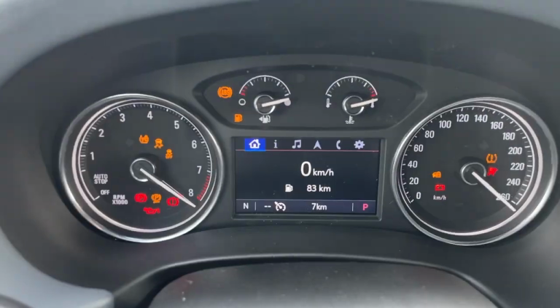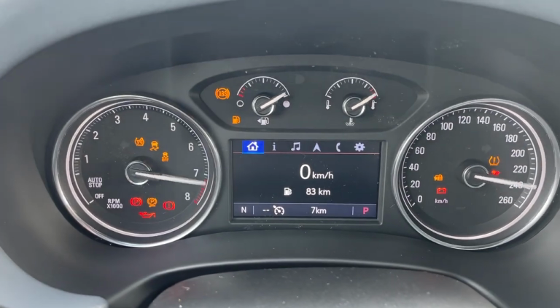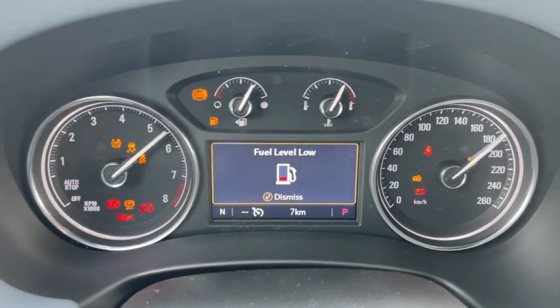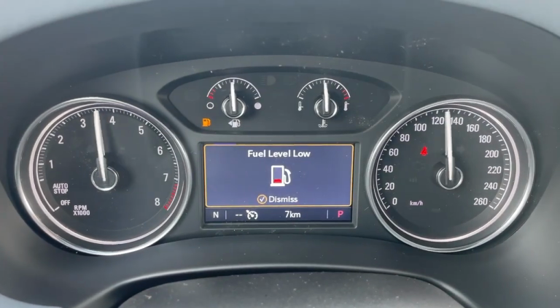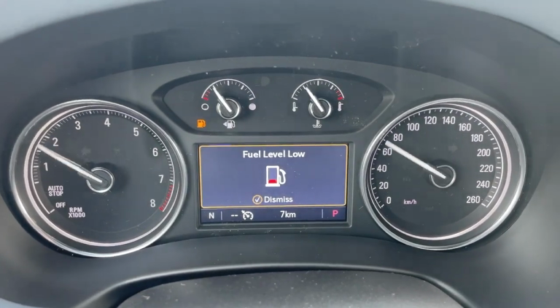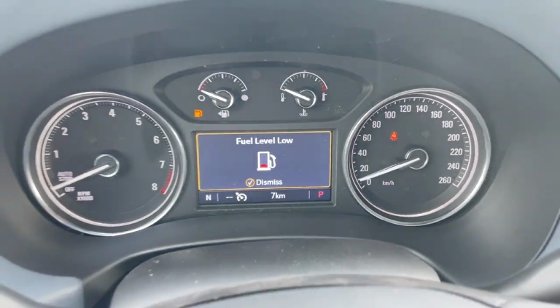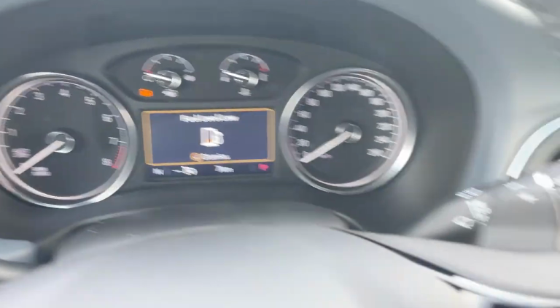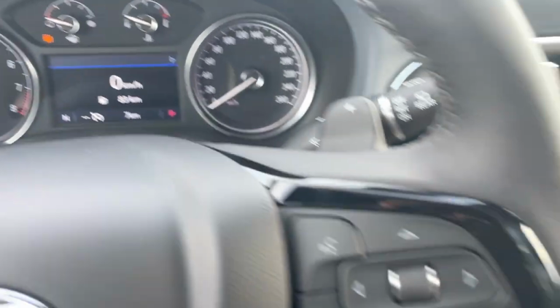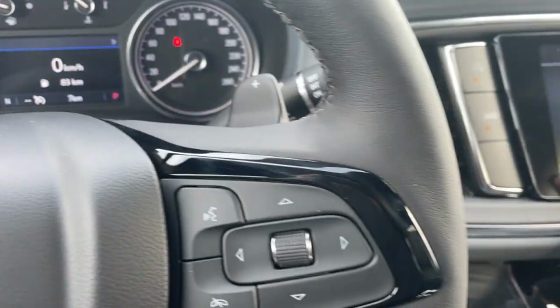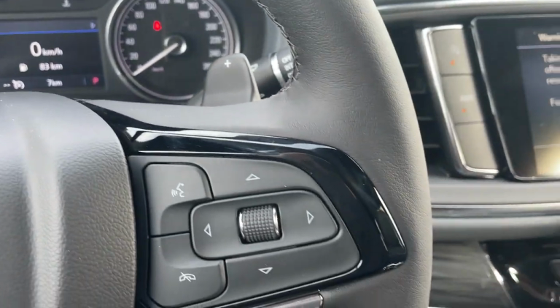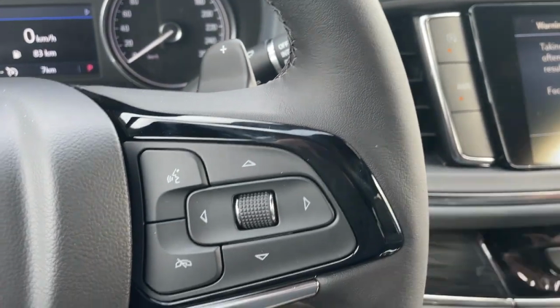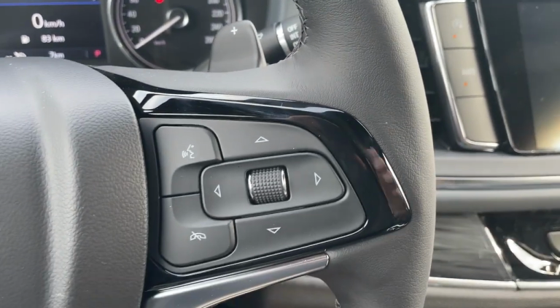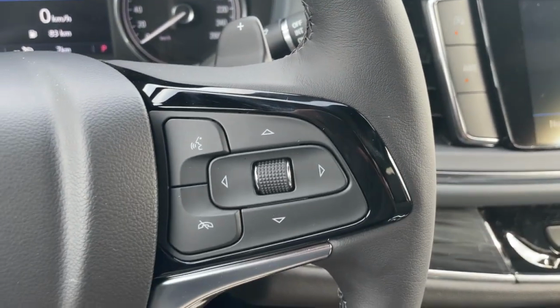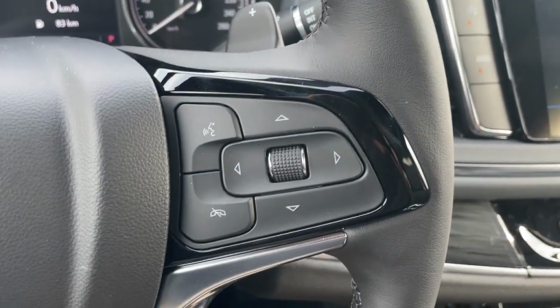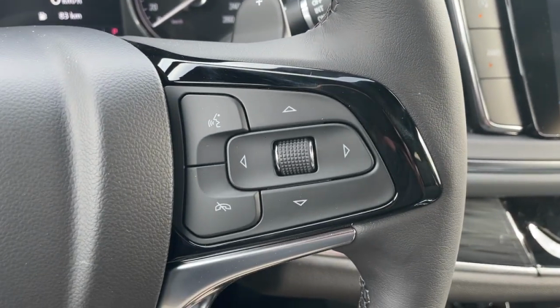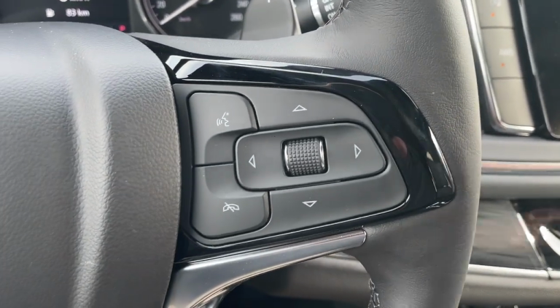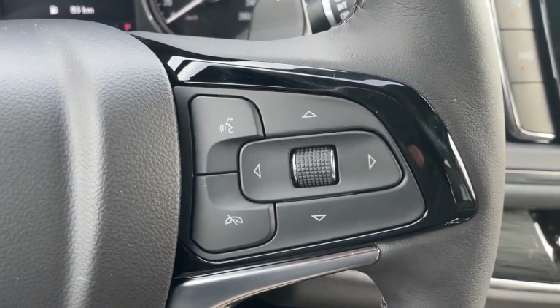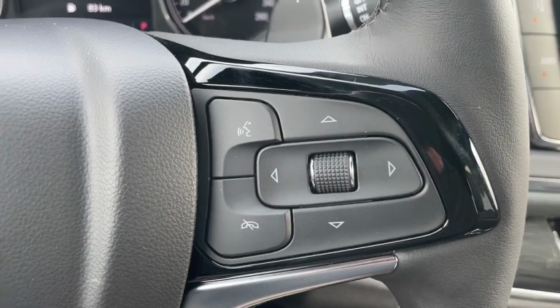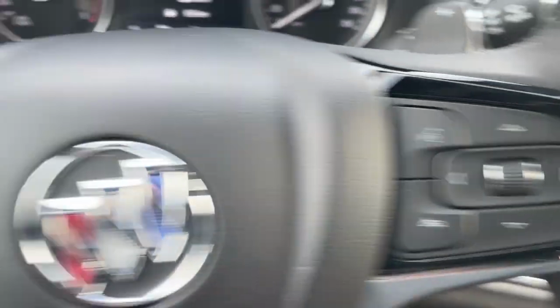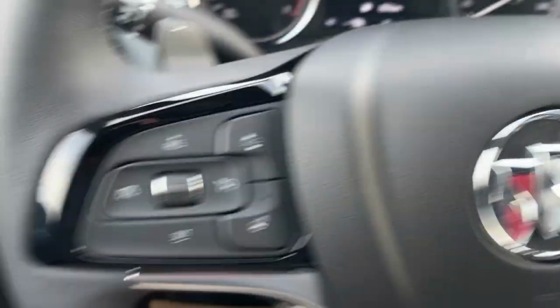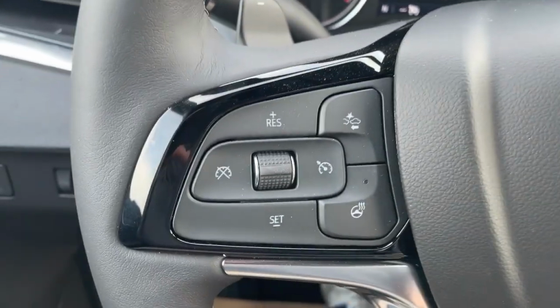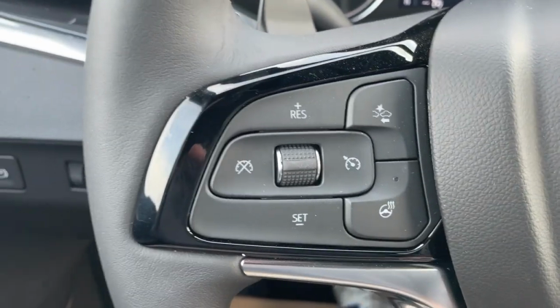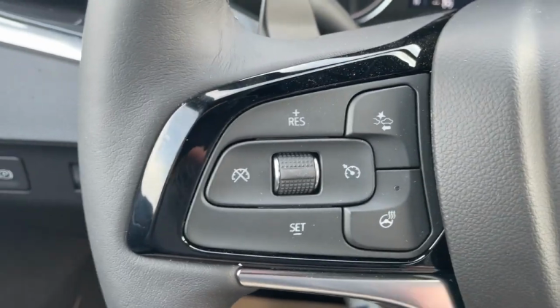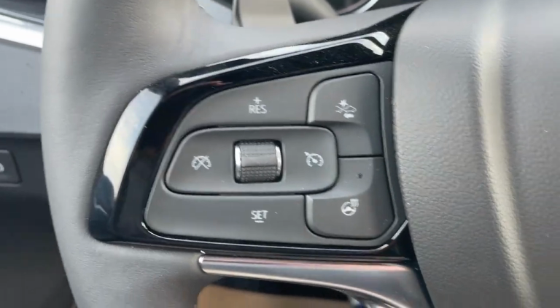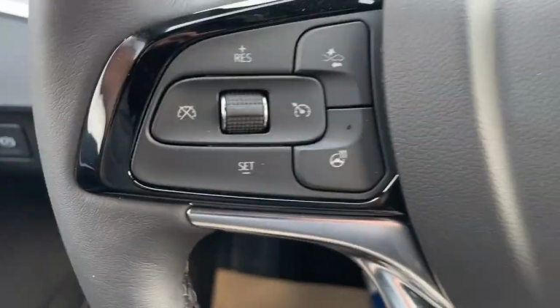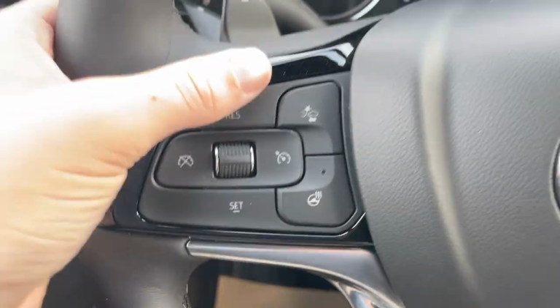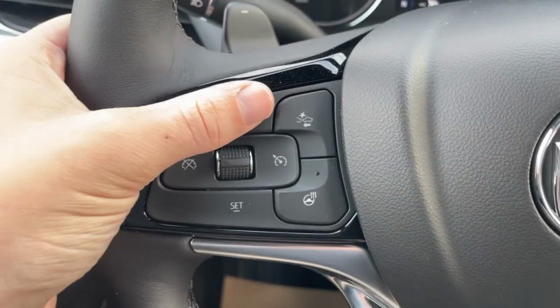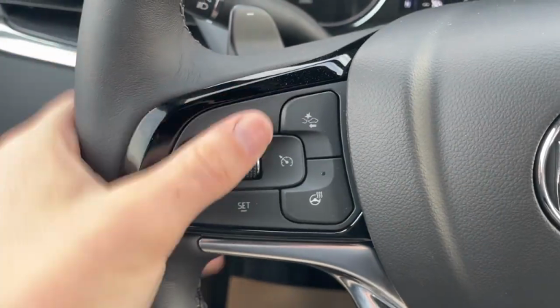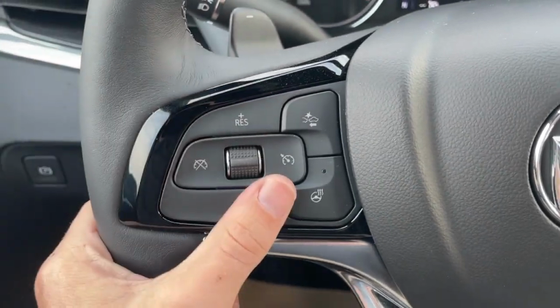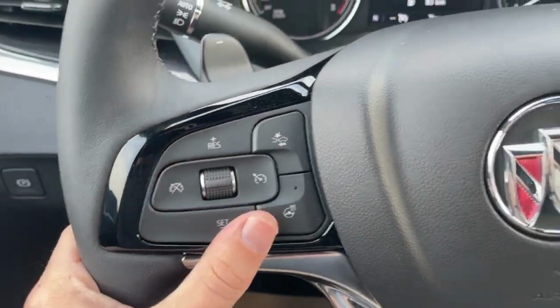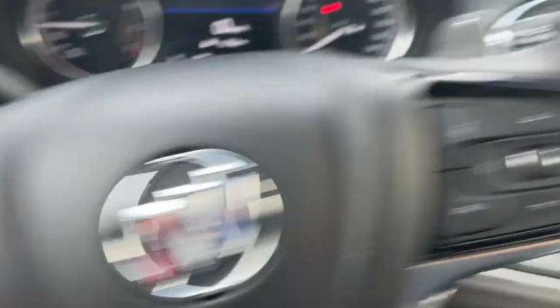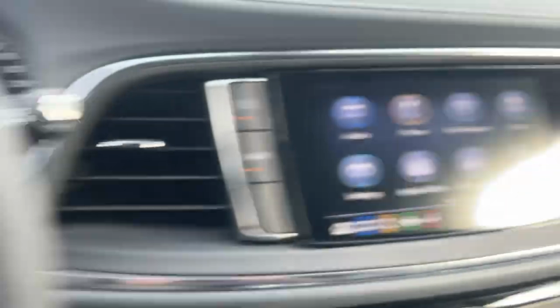In the middle is our cluster. To the right of the steering wheel we have the cluster controls as well as the Bluetooth controls. And to the left we have cruise control with the forward collision alert and a heated steering wheel.